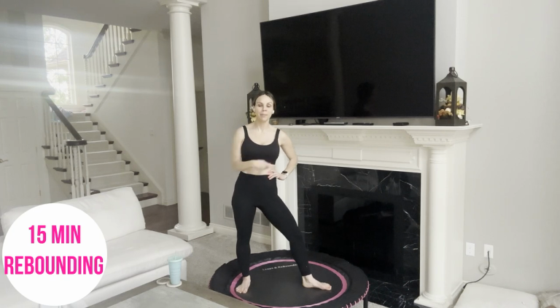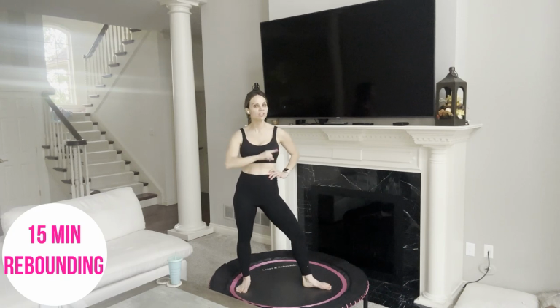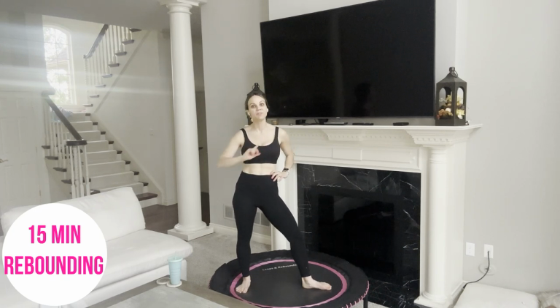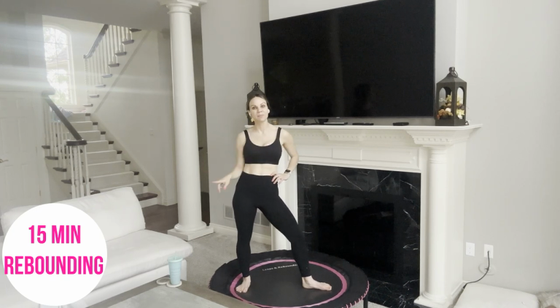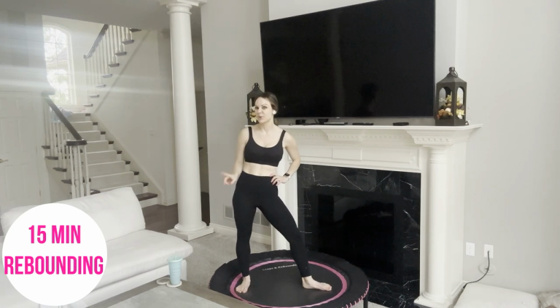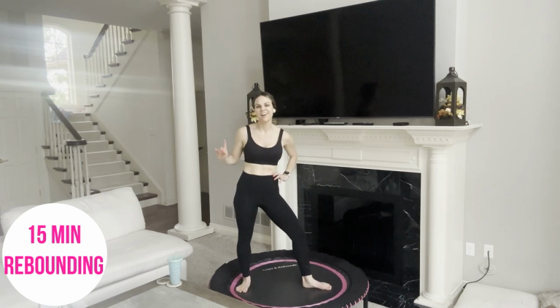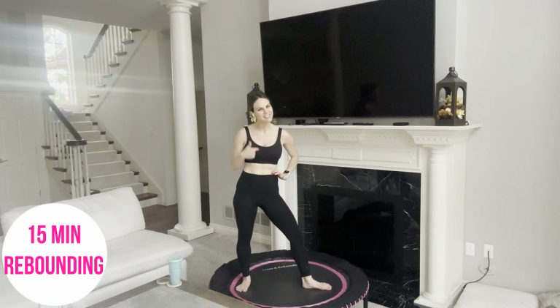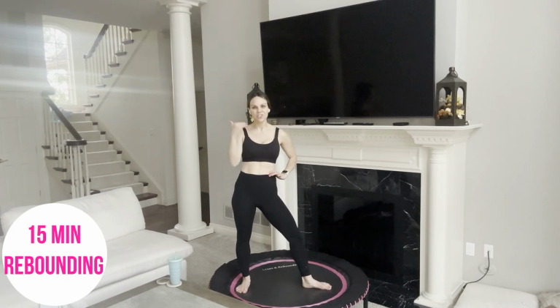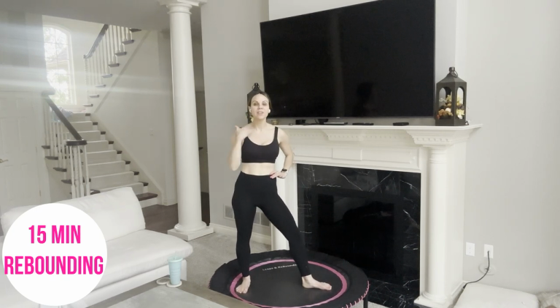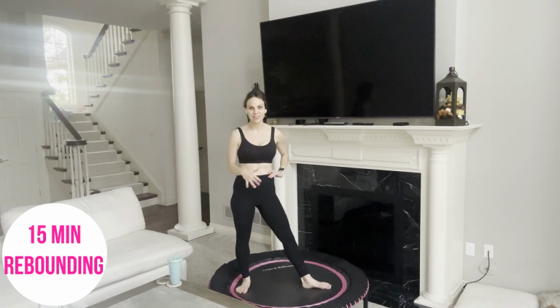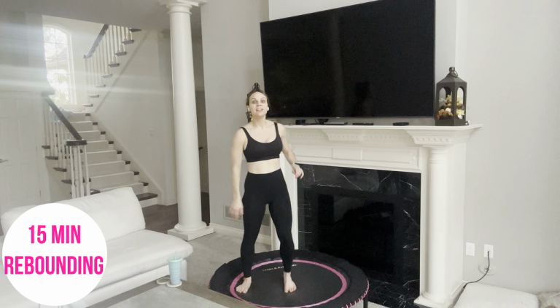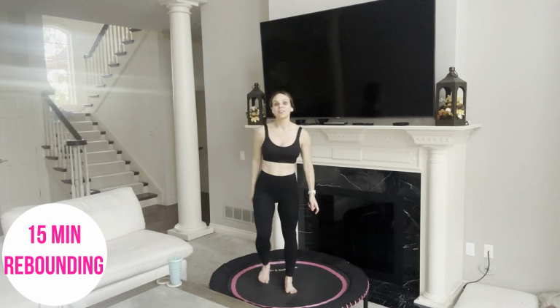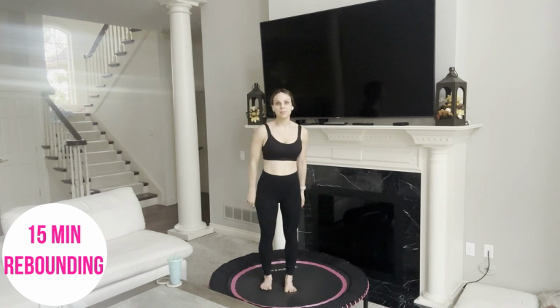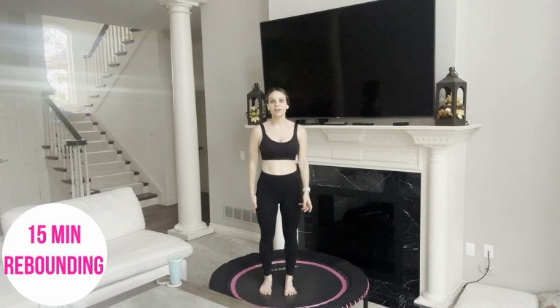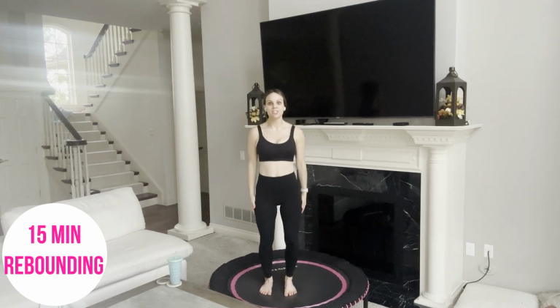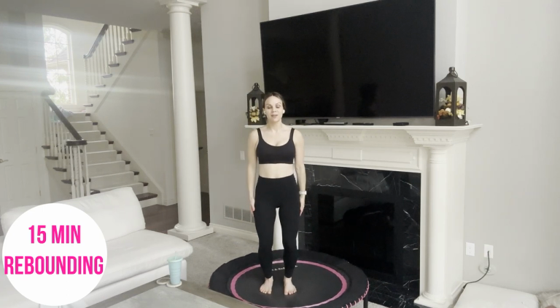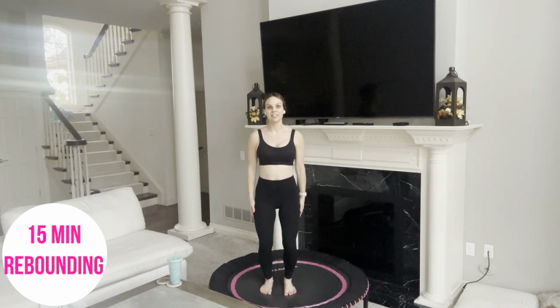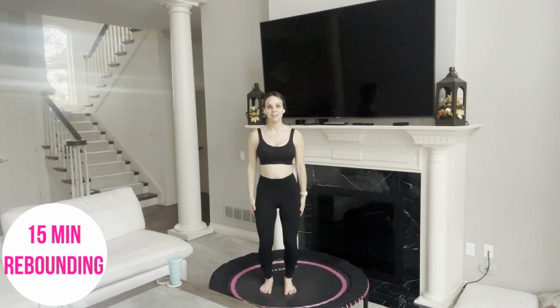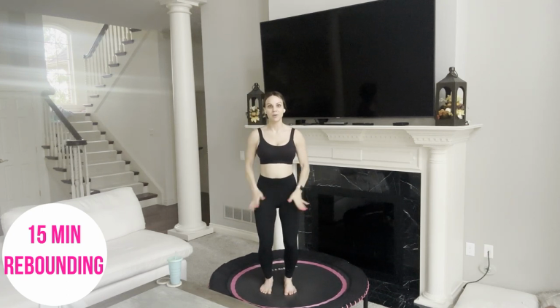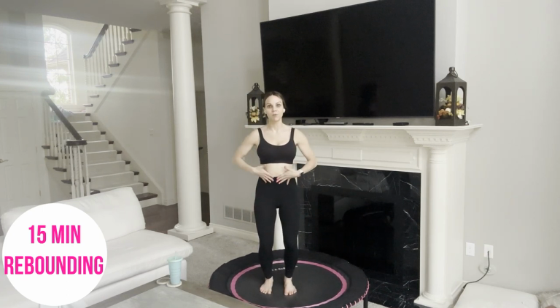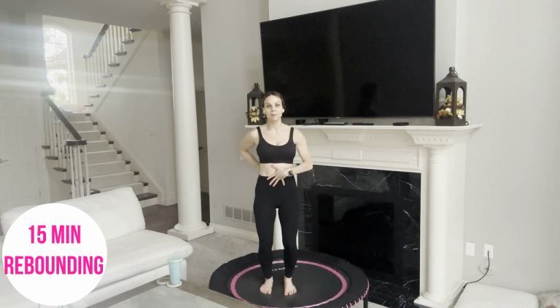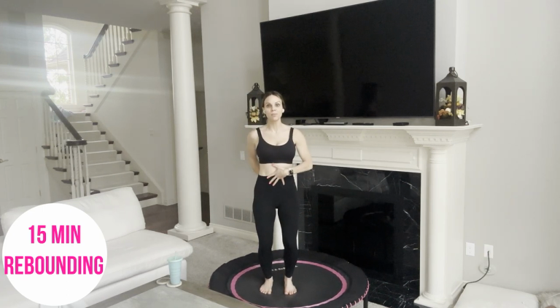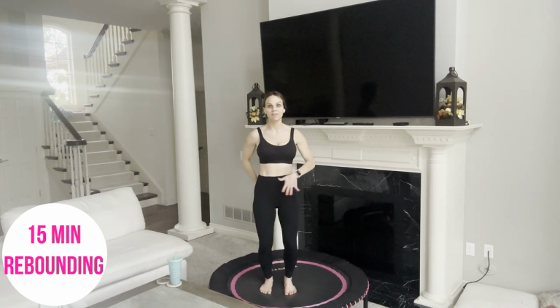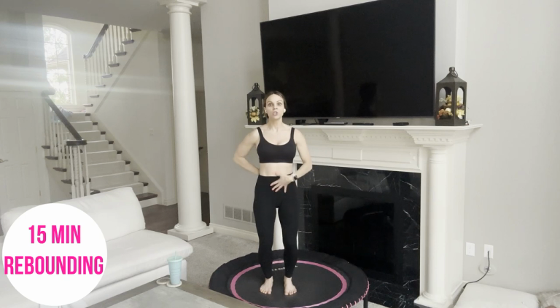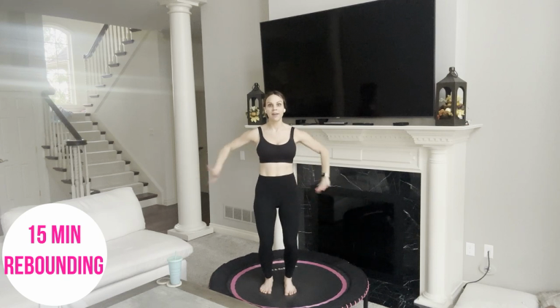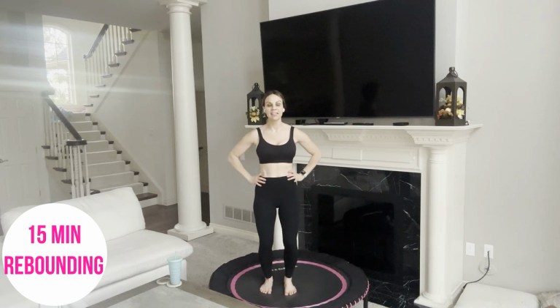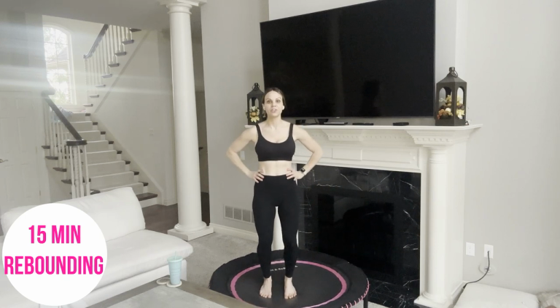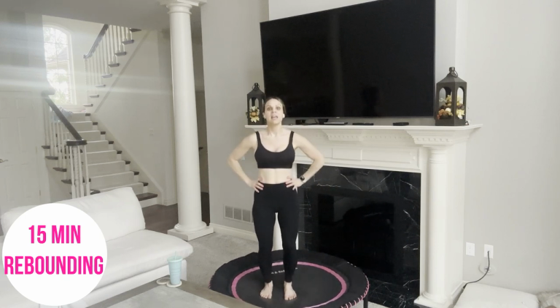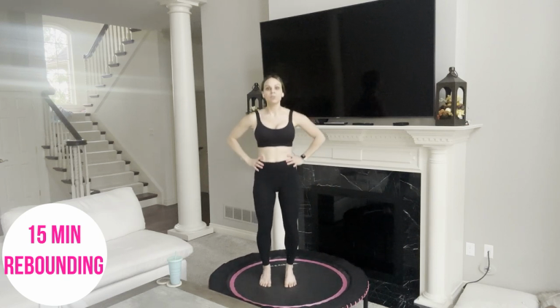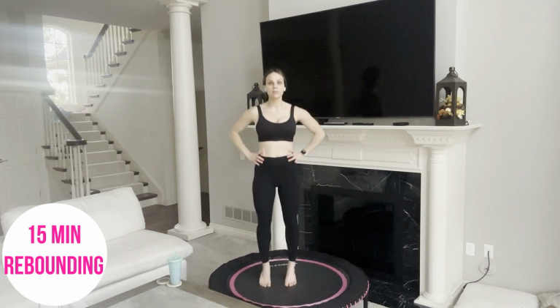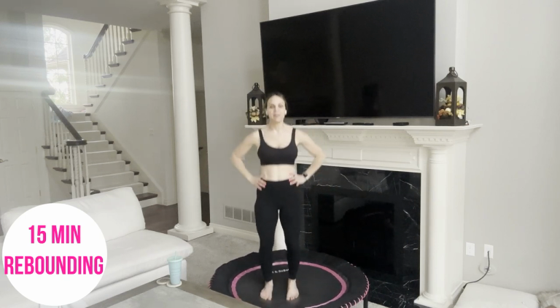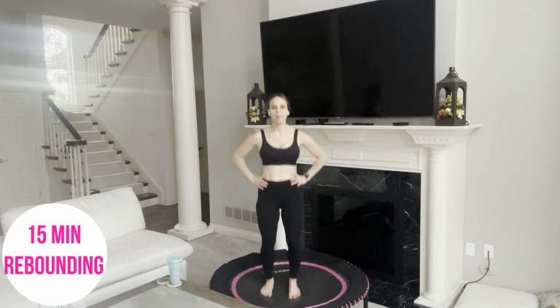Hop up on your mini trampoline. If you want some music, put it on. Otherwise just focus here. Feet are hip width apart and parallel, soften up your knees, heavy tailbone, navel pulls up, neutral spine, hands on your hips, and begin right here with the basic bounce.